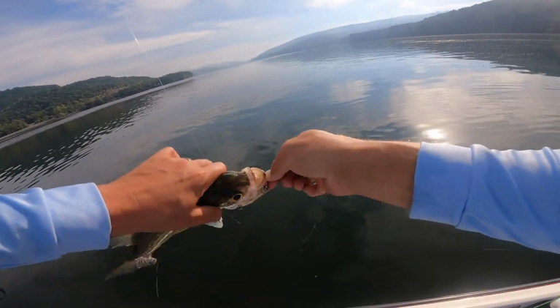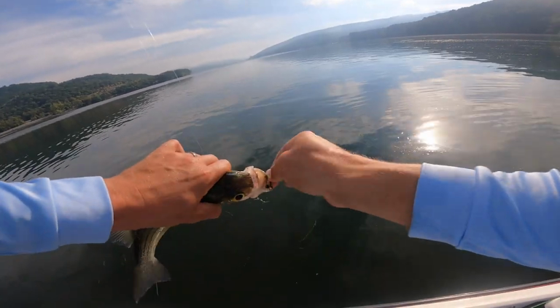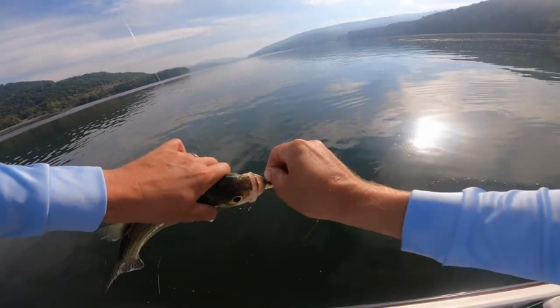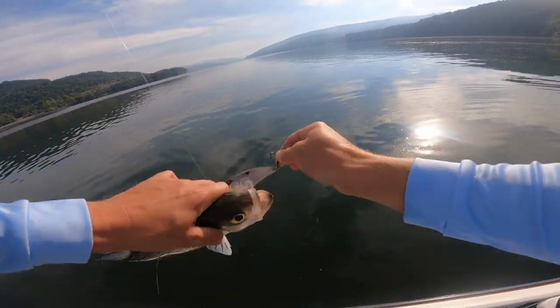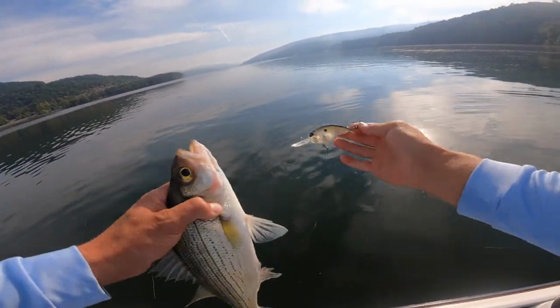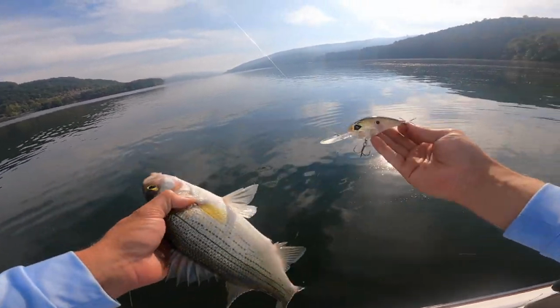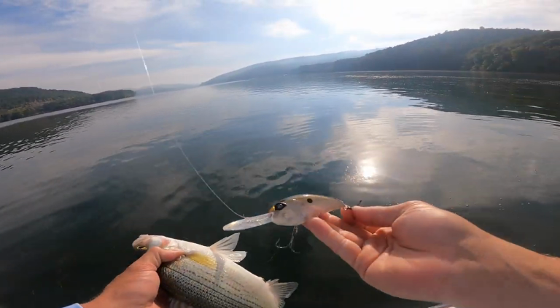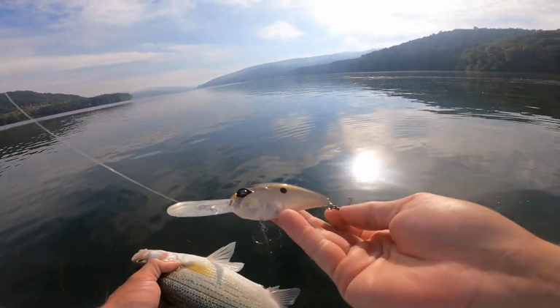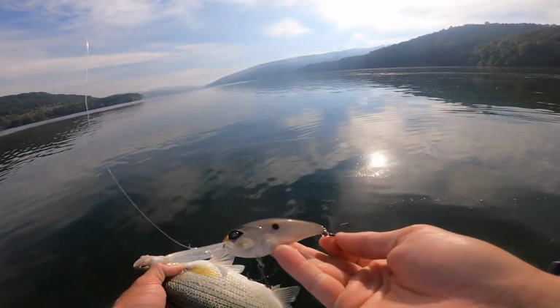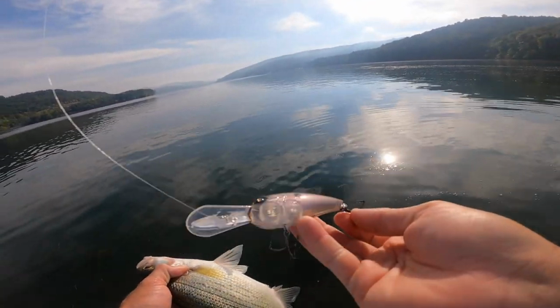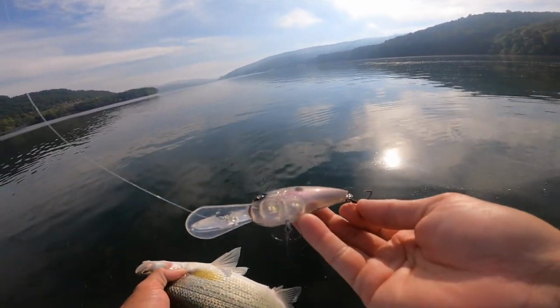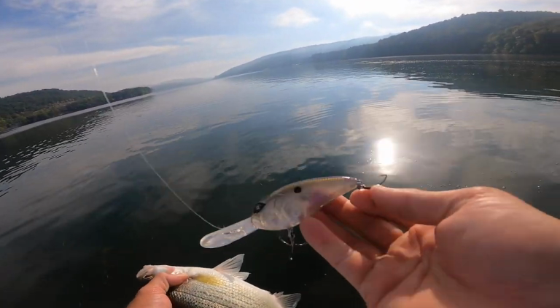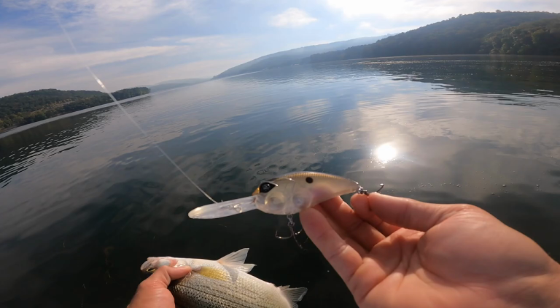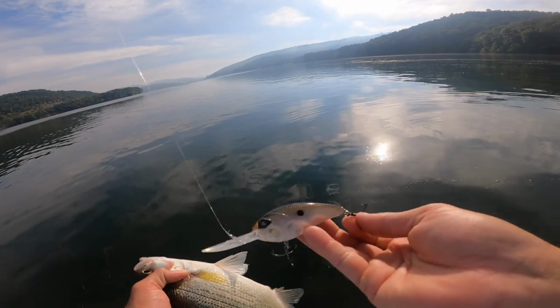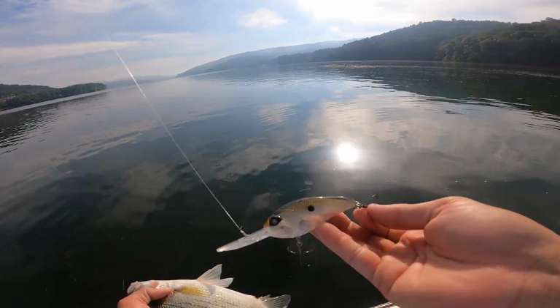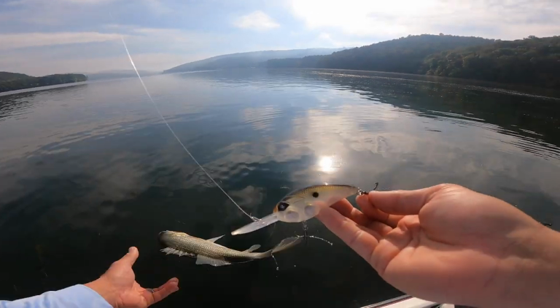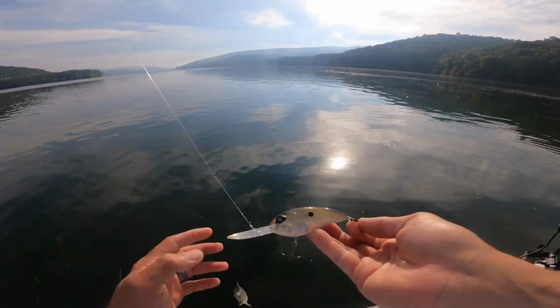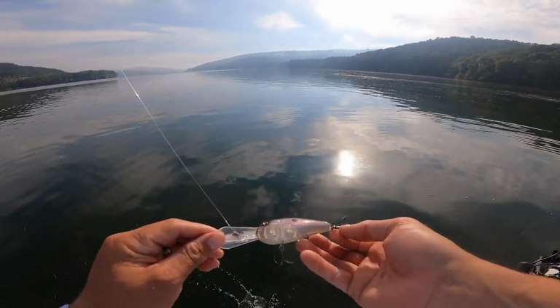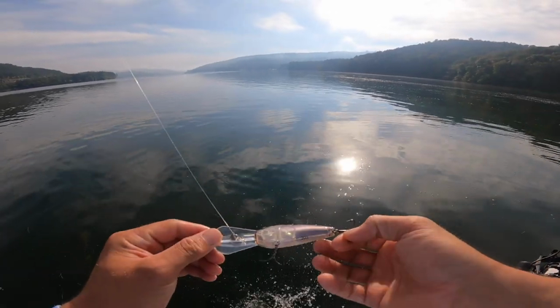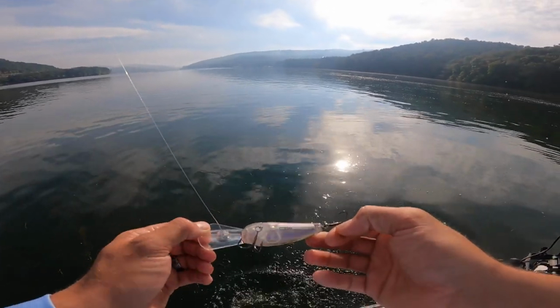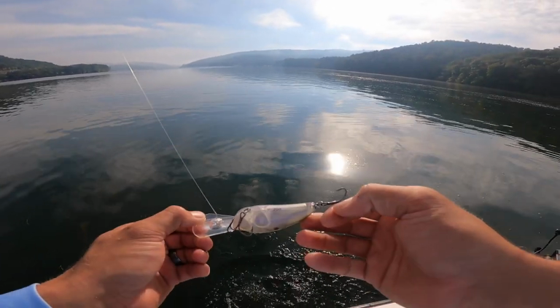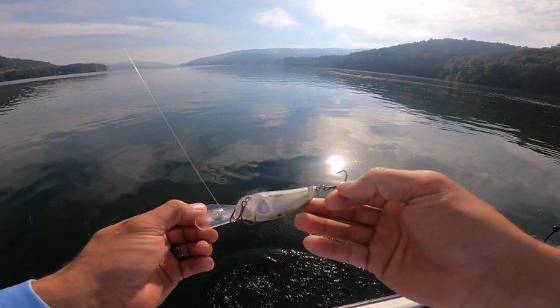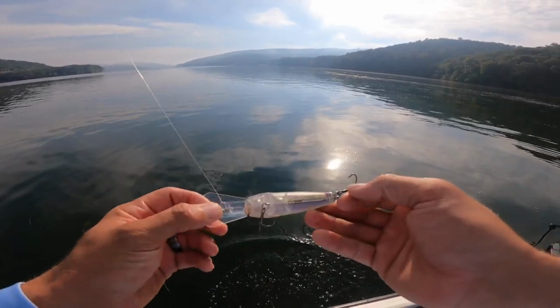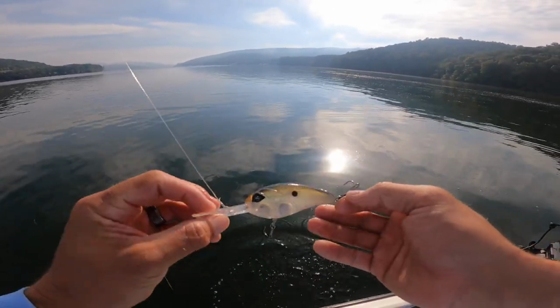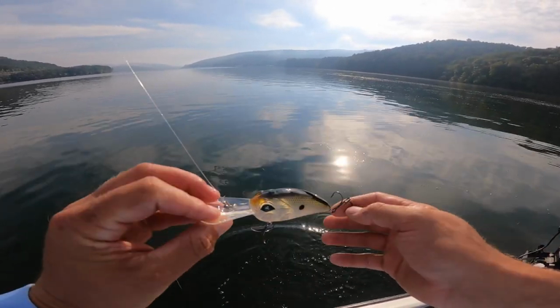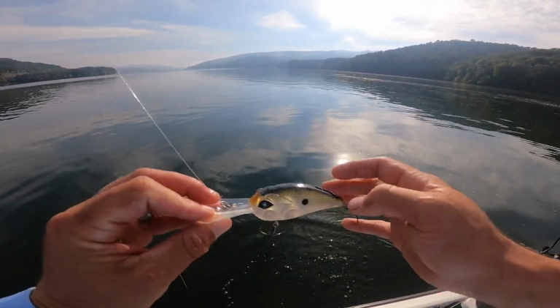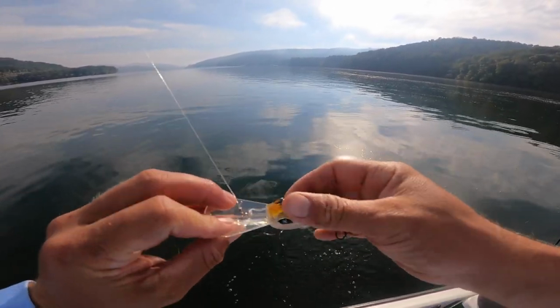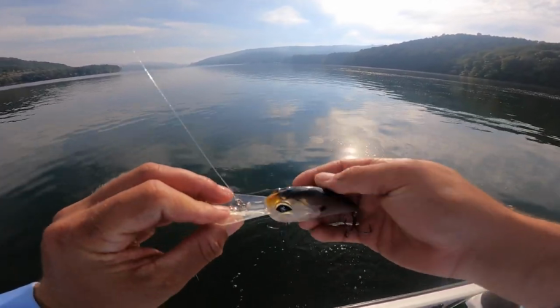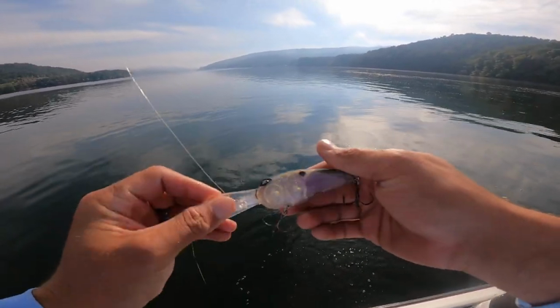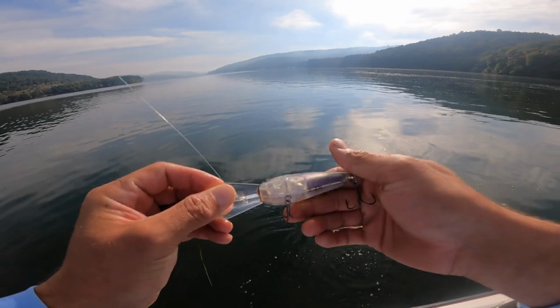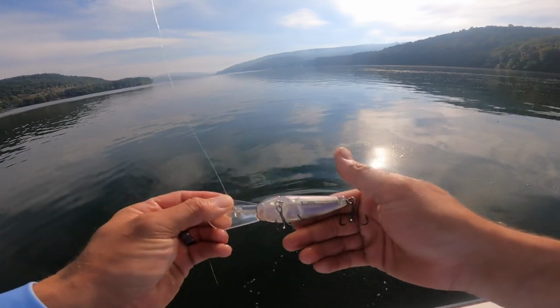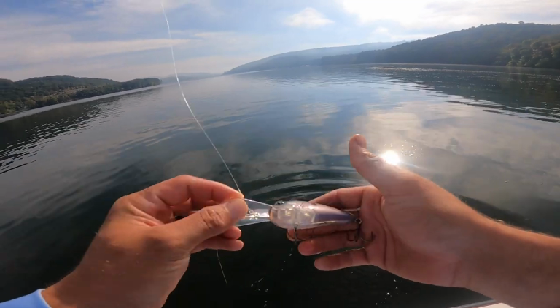Another white! That crankbait looks just like a shad — the Grand Recon. I got this one at Carl's Bait and Tackle. Killer bait.